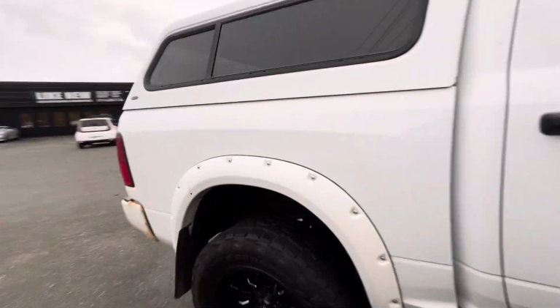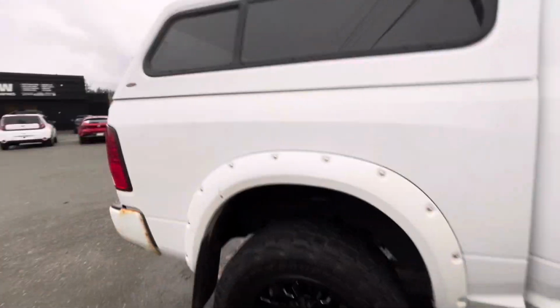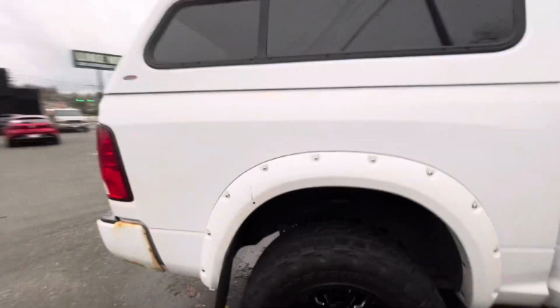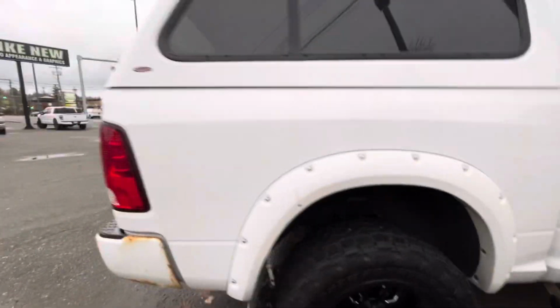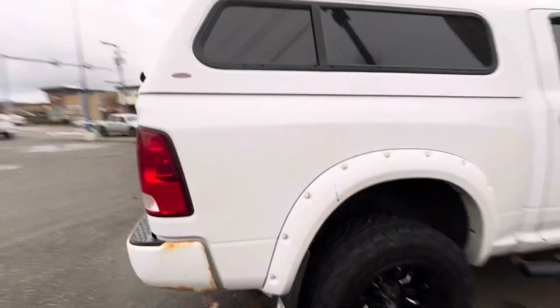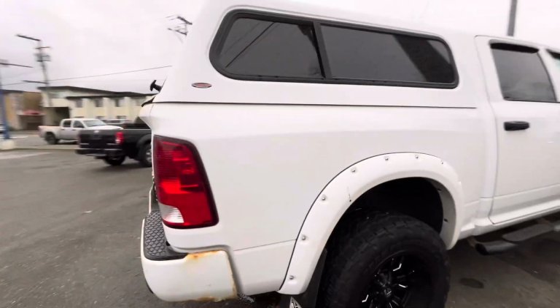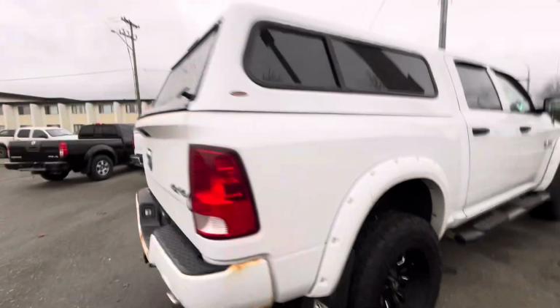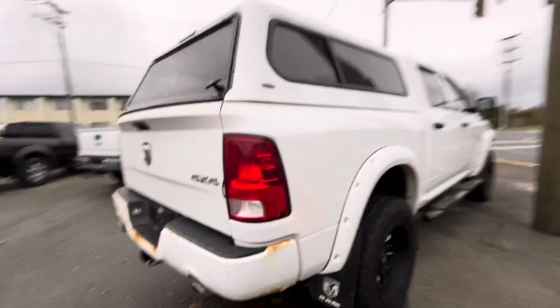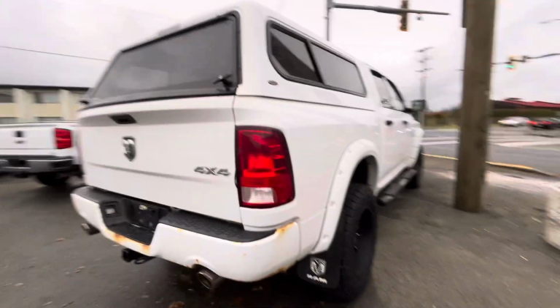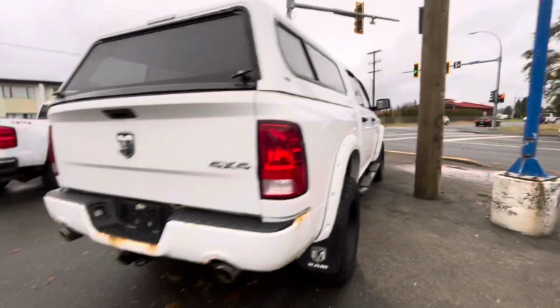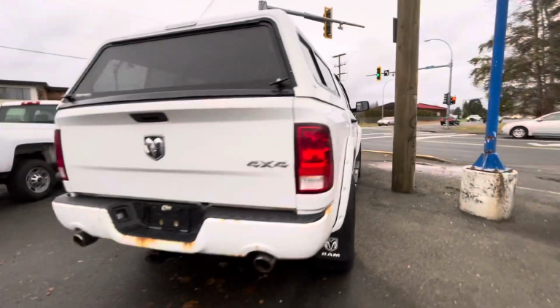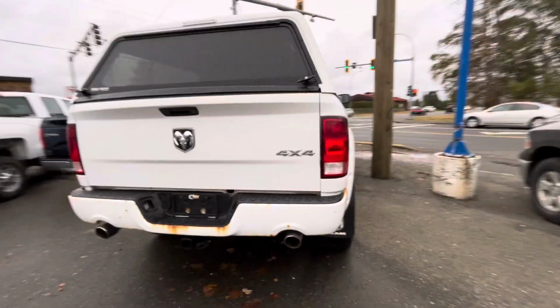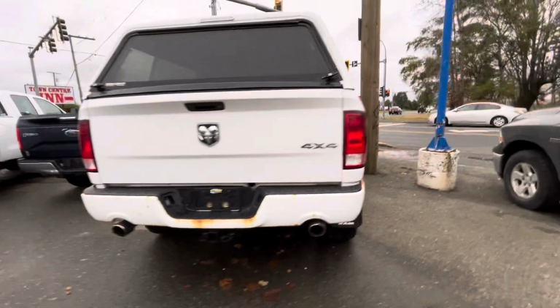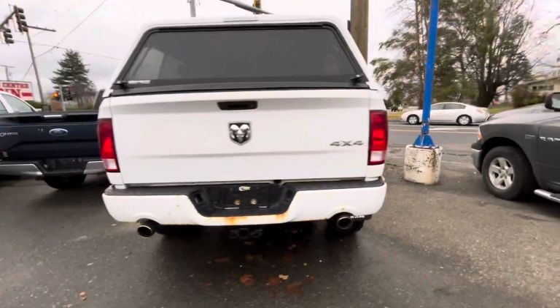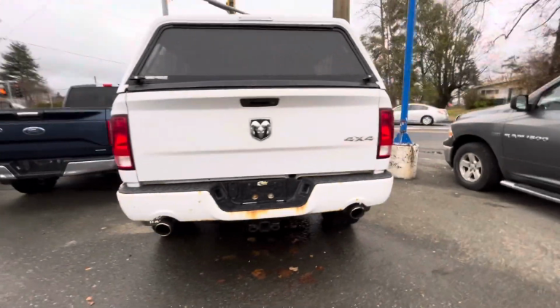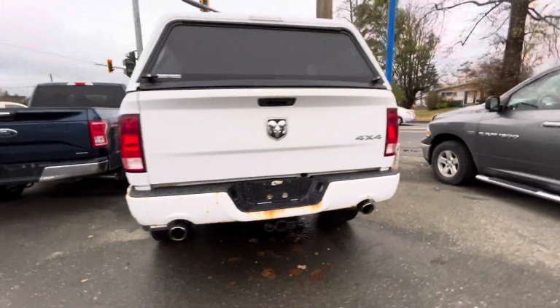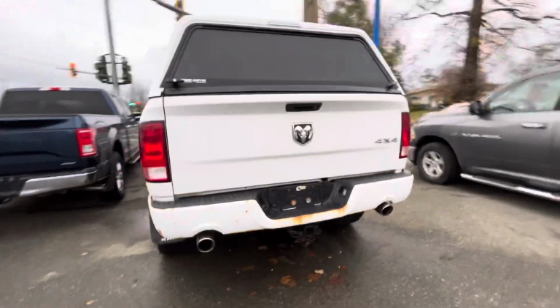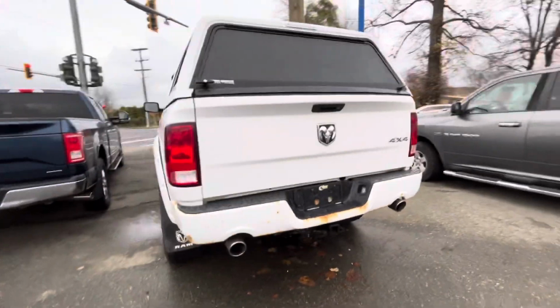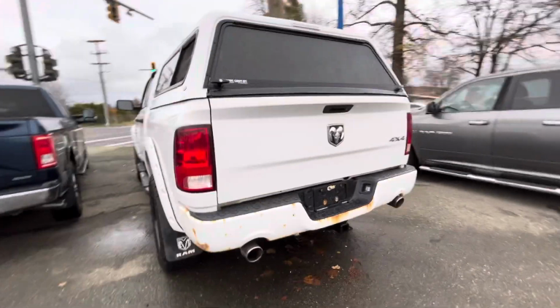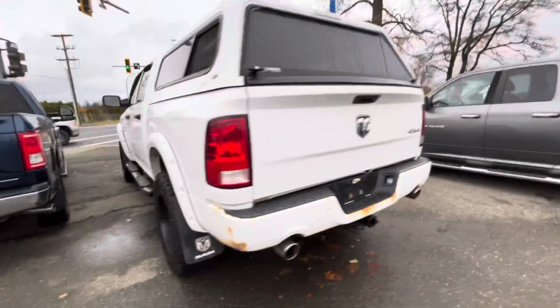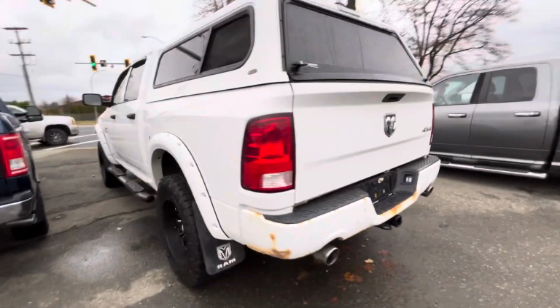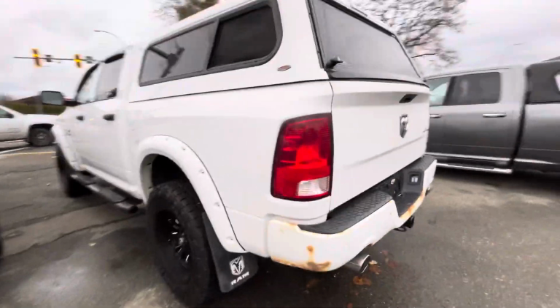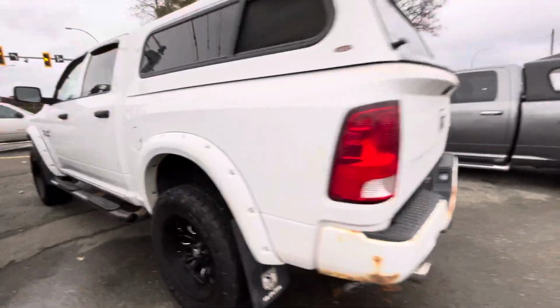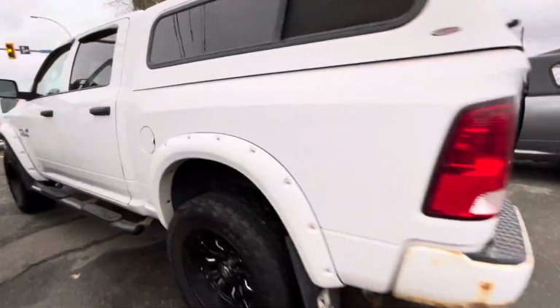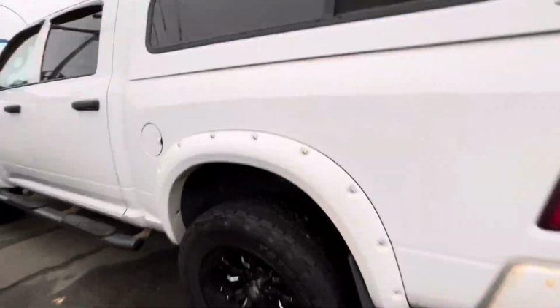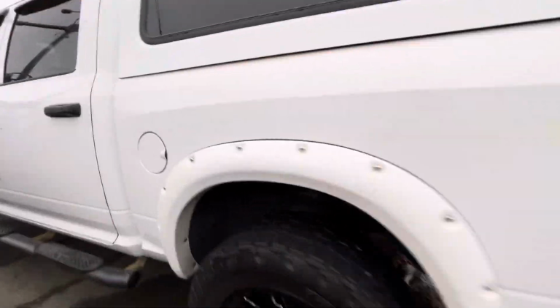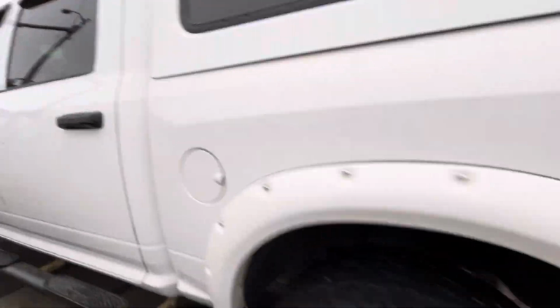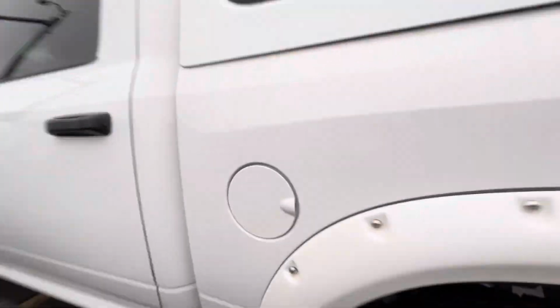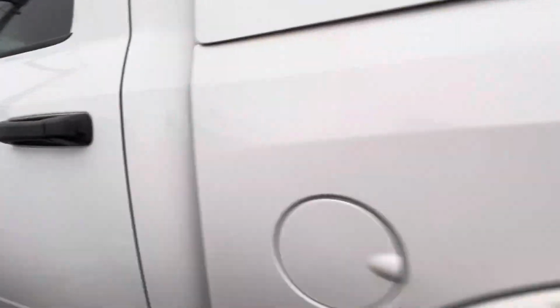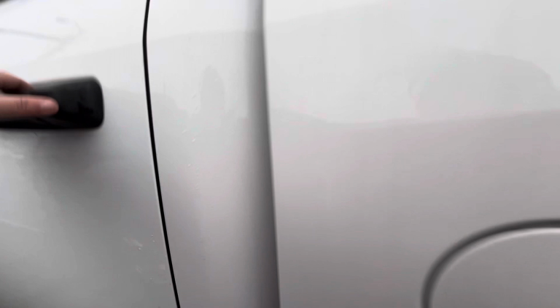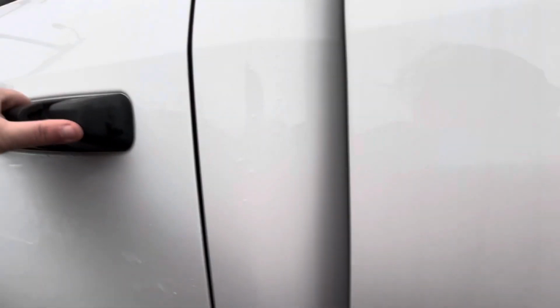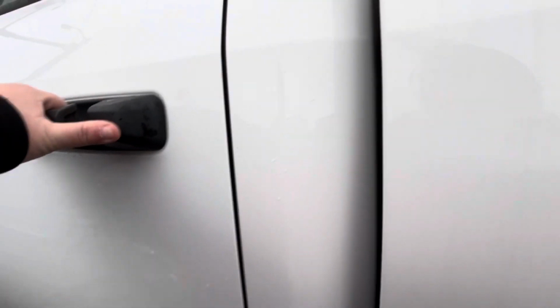I'm gonna climb around this way to give you an exterior look here. I'm gonna start off in the back seat here.